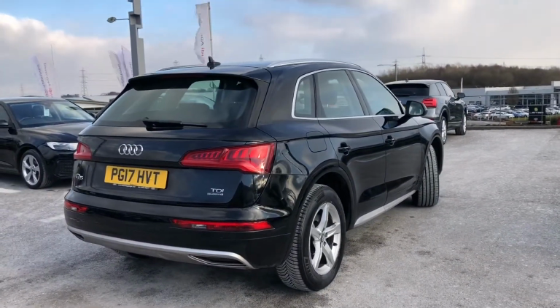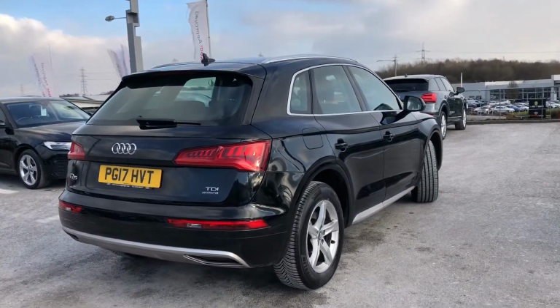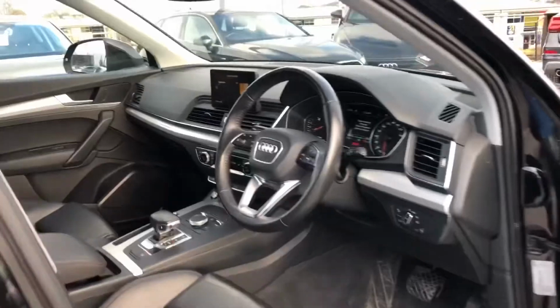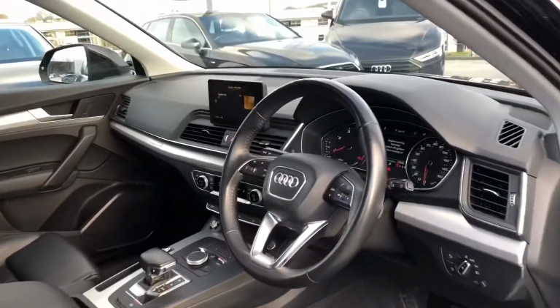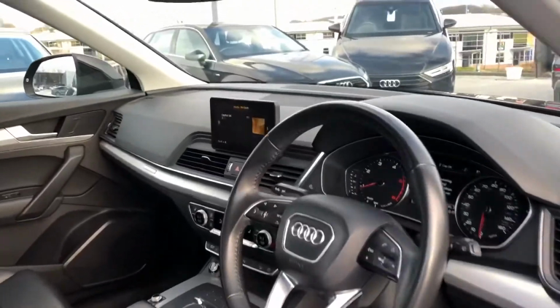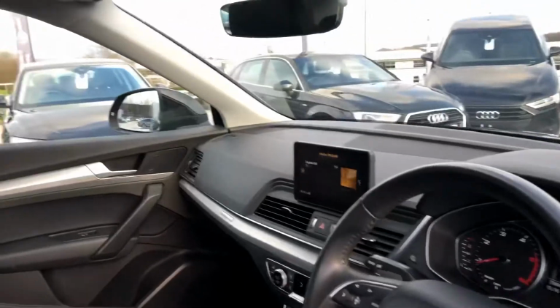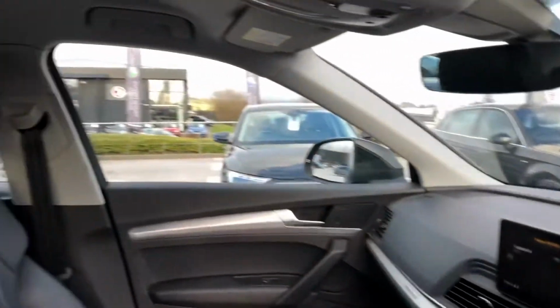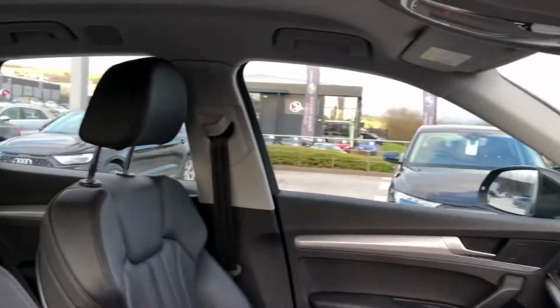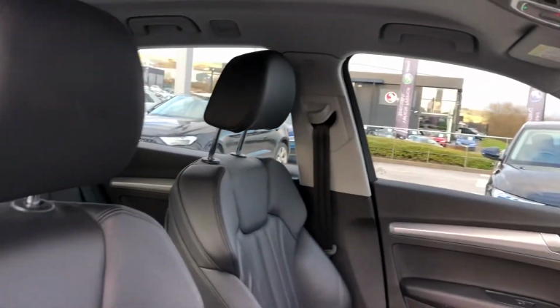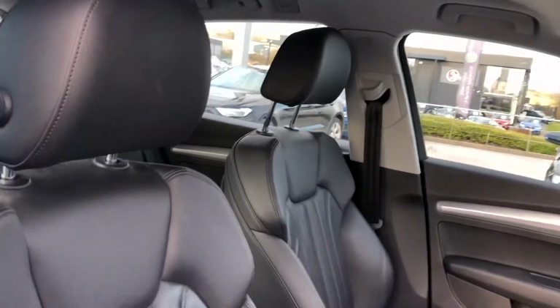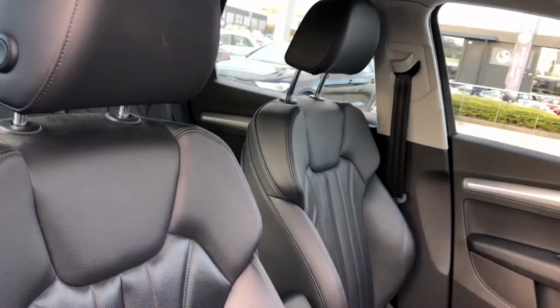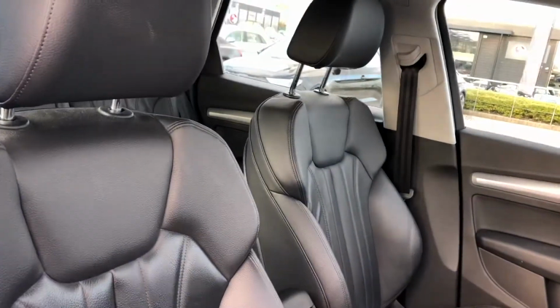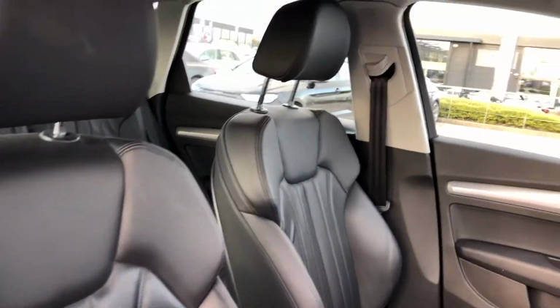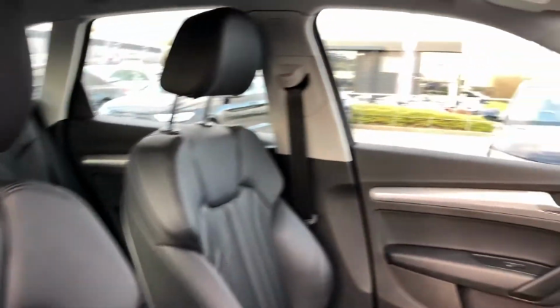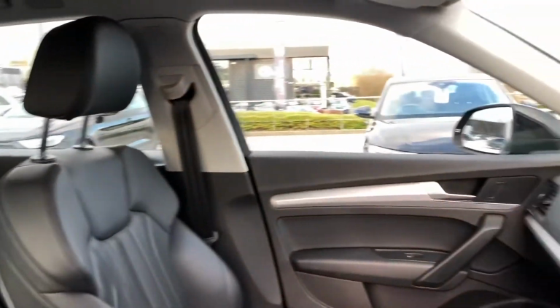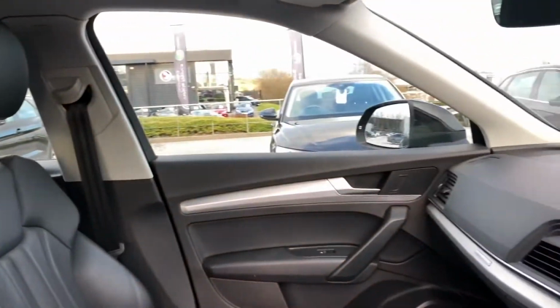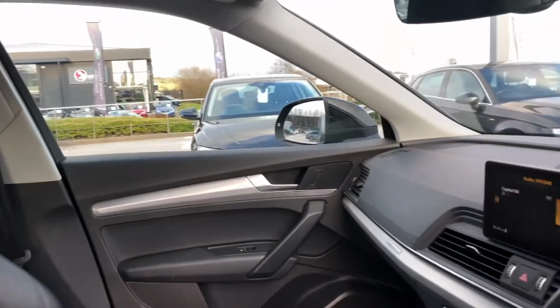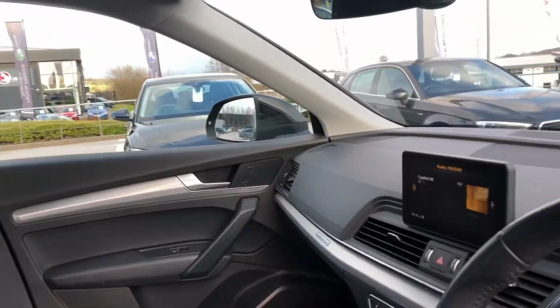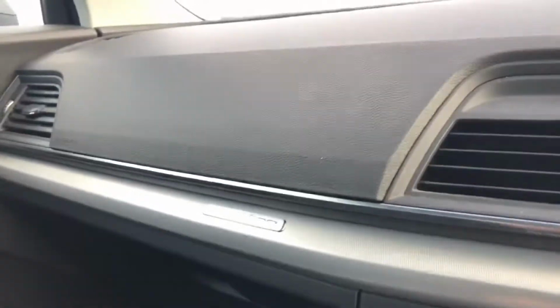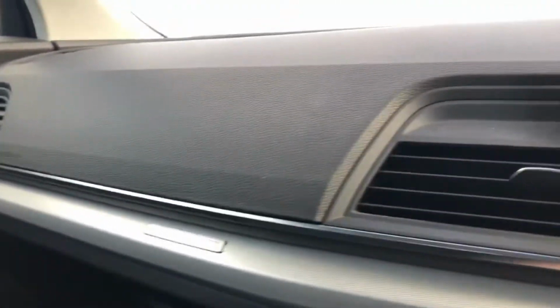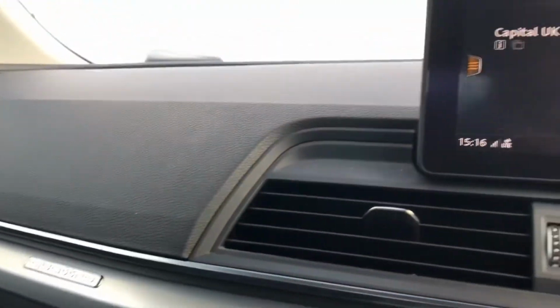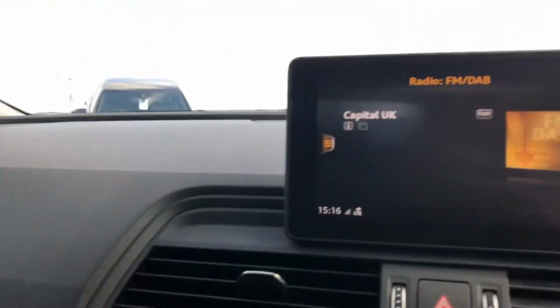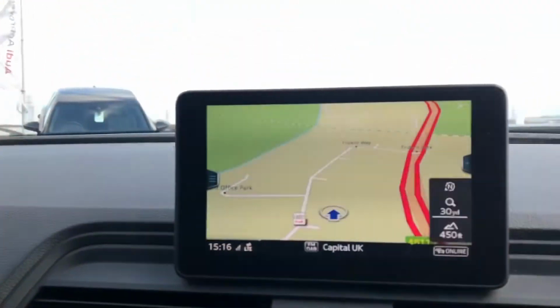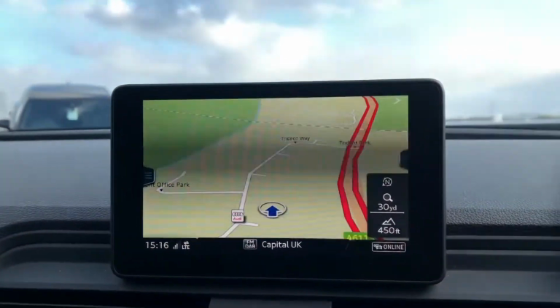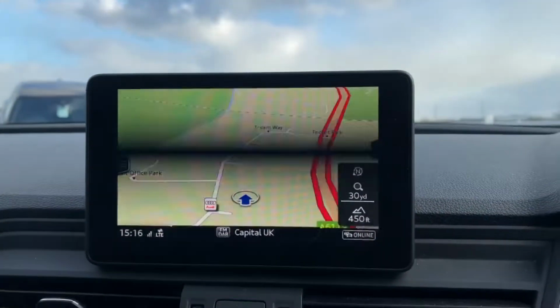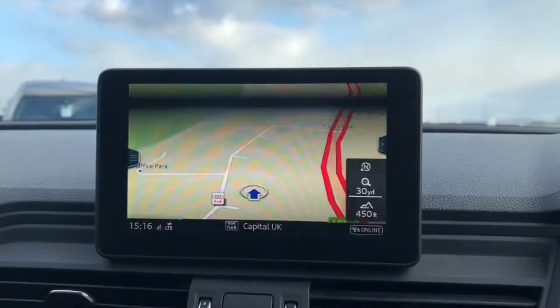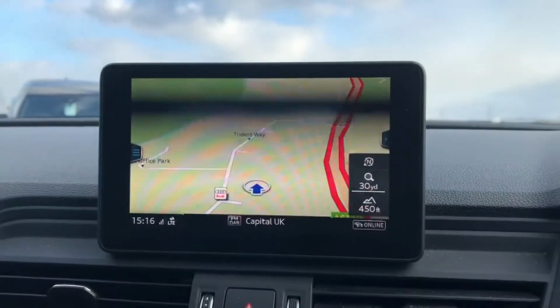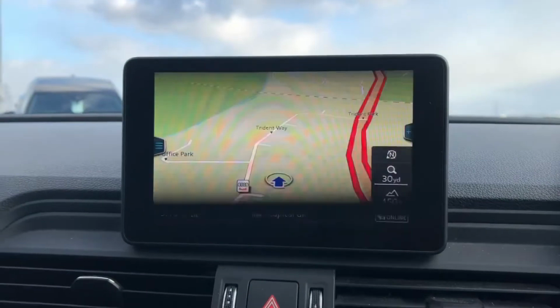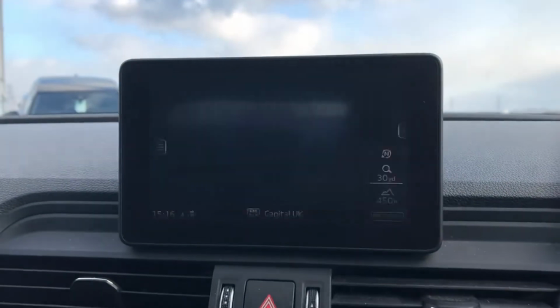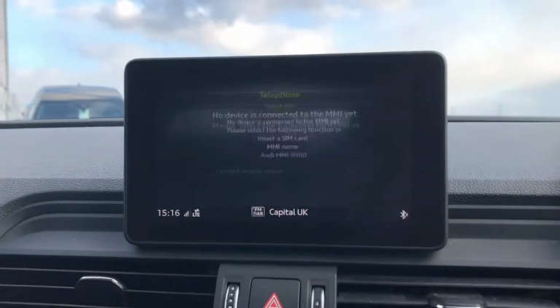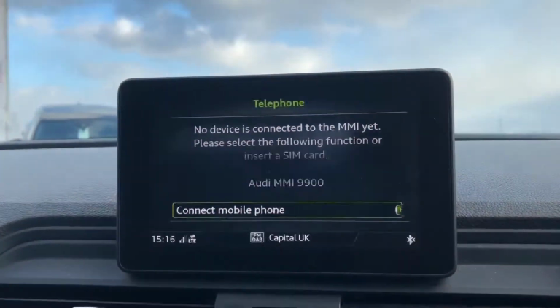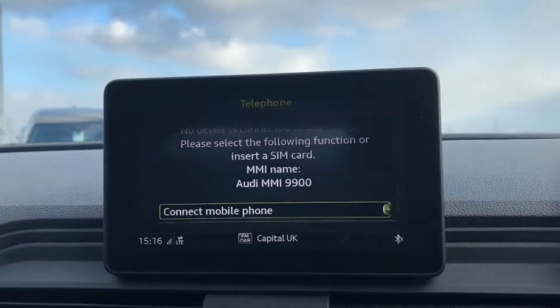Moving on to the absolutely stunning interior, we have fully leather sport front seats — absolutely stunning and spacious in this car. There are matte brushed aluminium inlays, and this all surrounds the MMI which includes a satellite navigation system, really good if you do travel a lot.